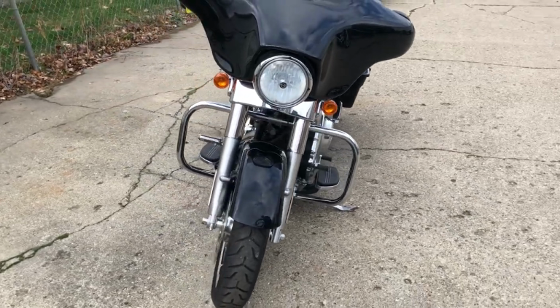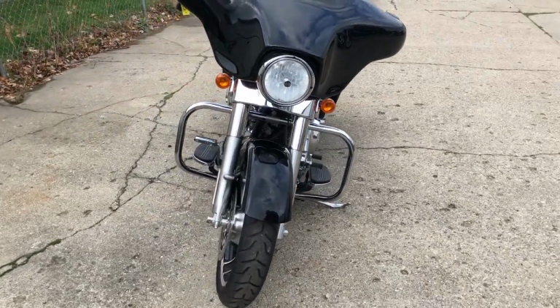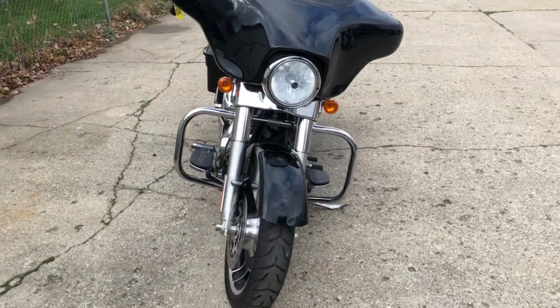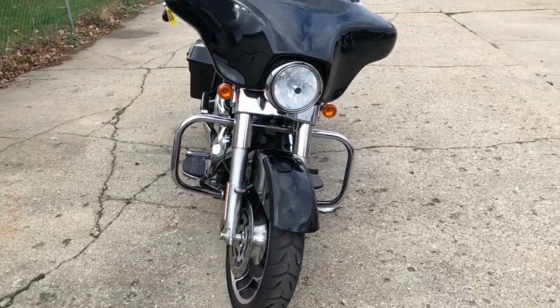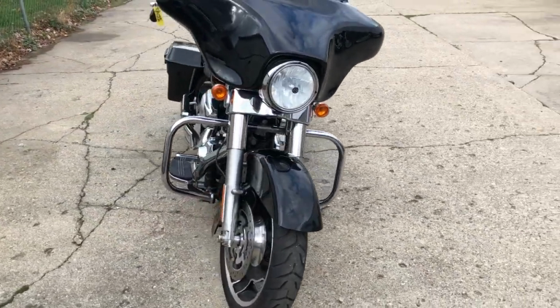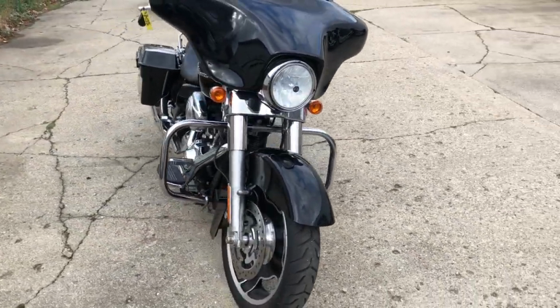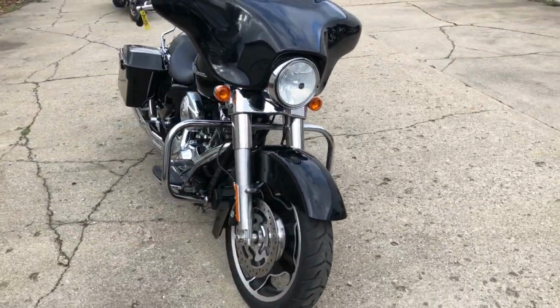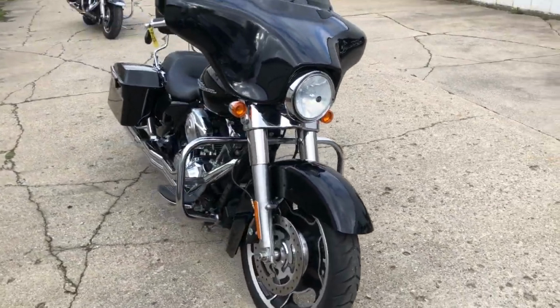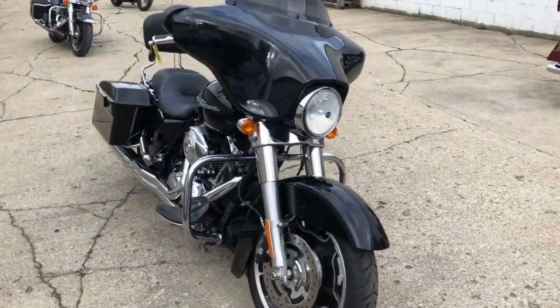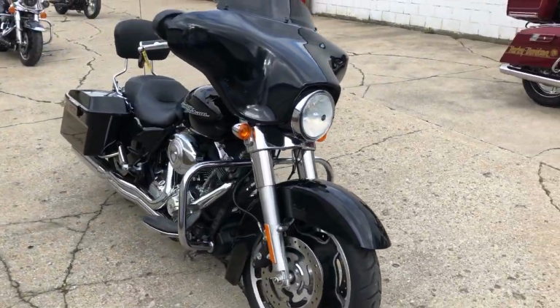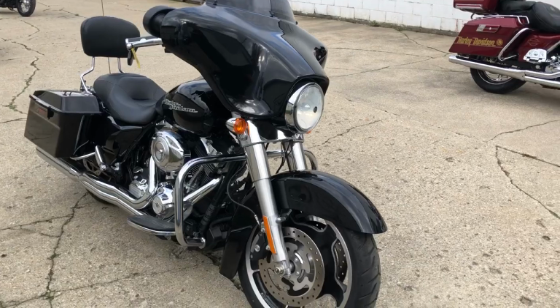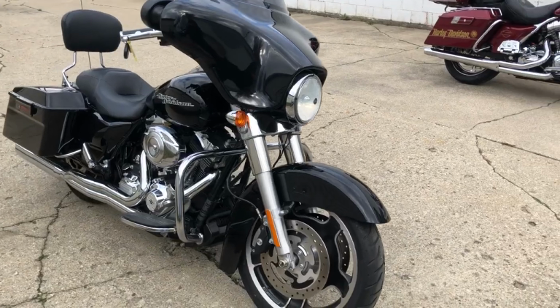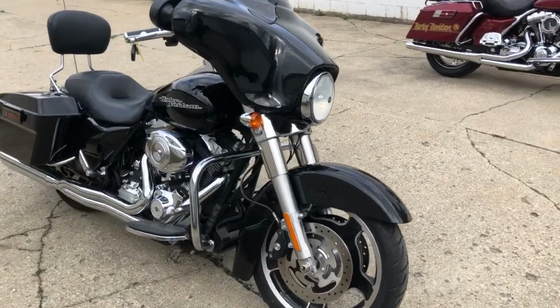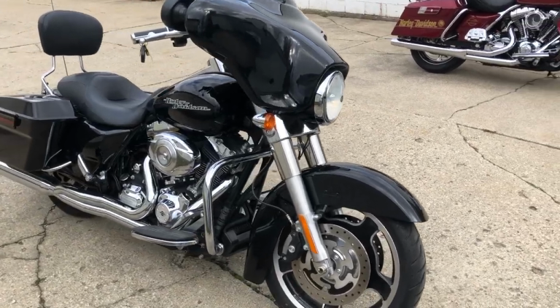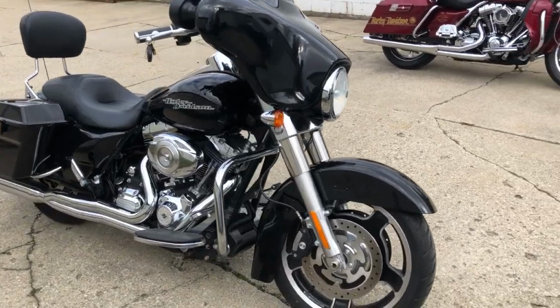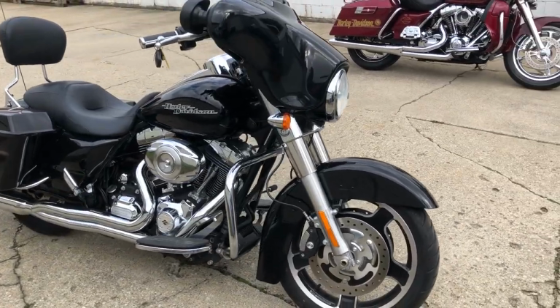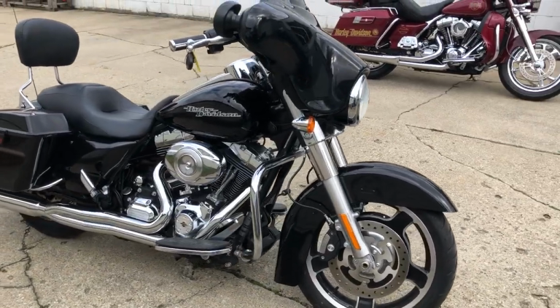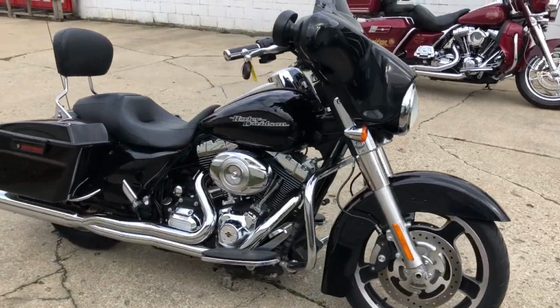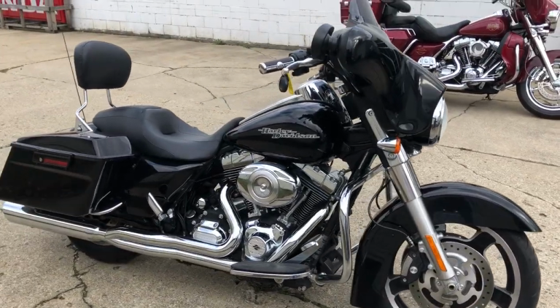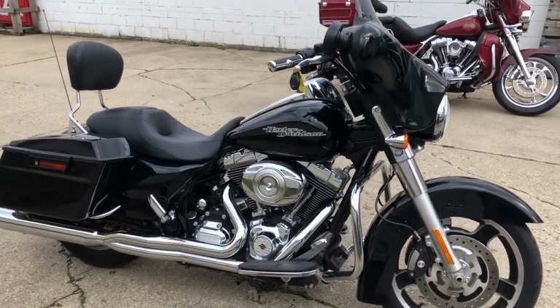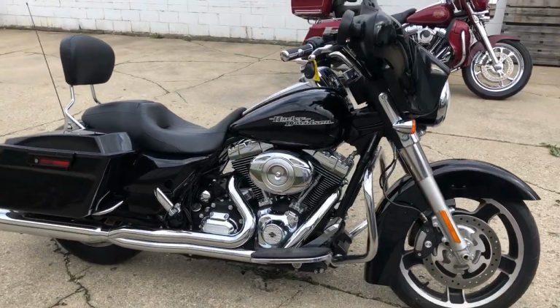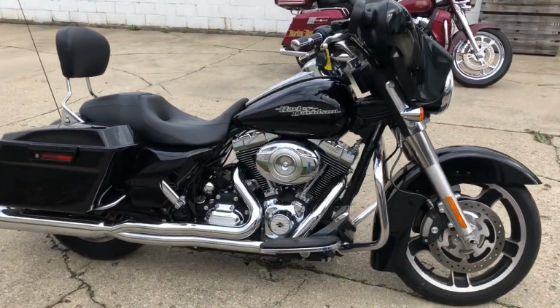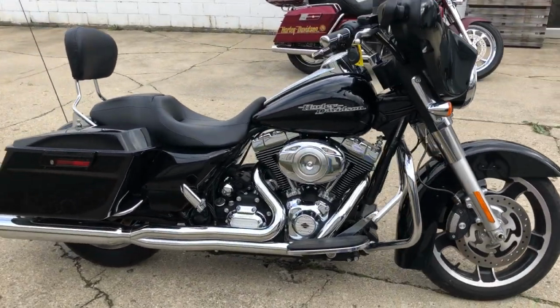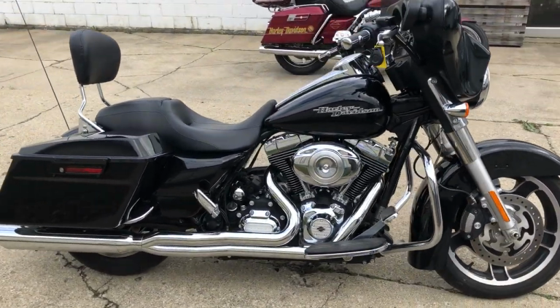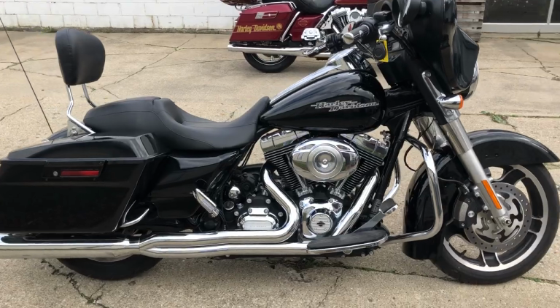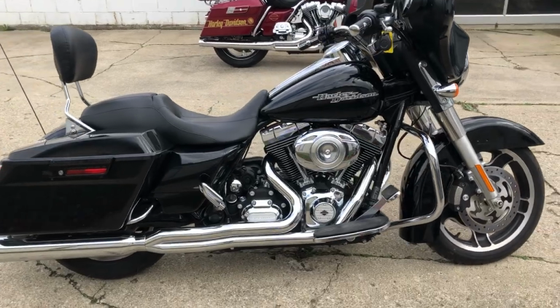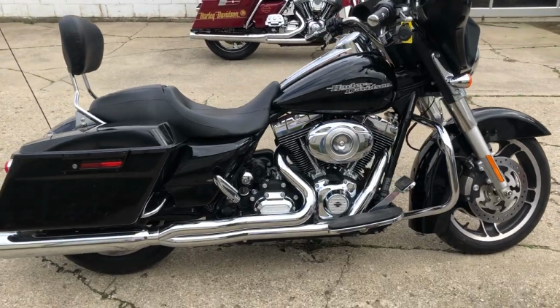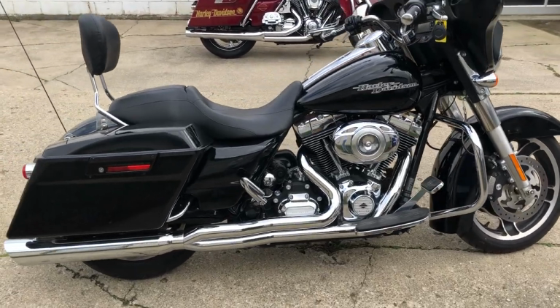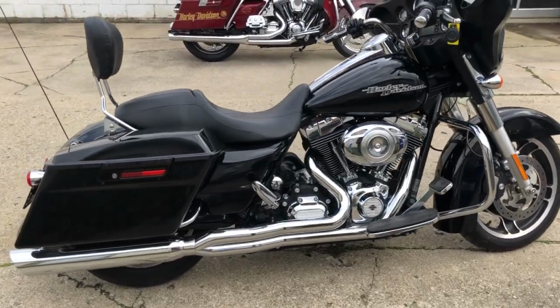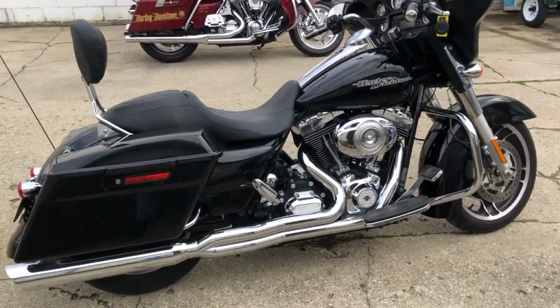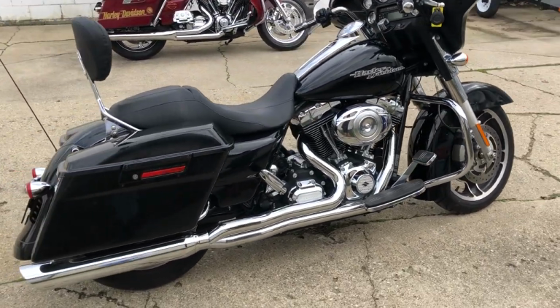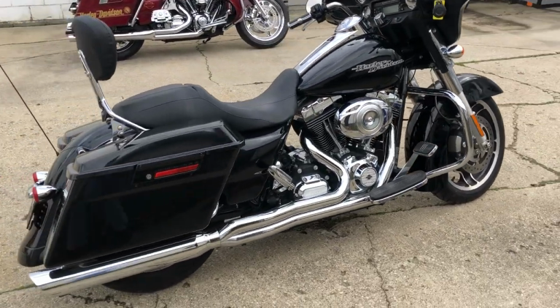It's pretty much stock. Got some Willie G grips and some Willie G accessories on it. Low profile tinted windscreen. Quick detached backrest. 103 cubic inch motor. 6 speed trans. Only 7,330 miles.